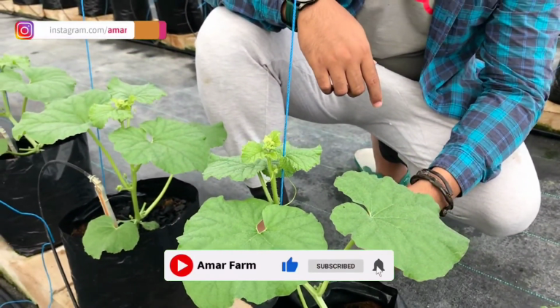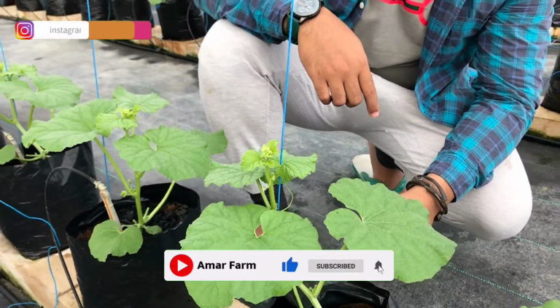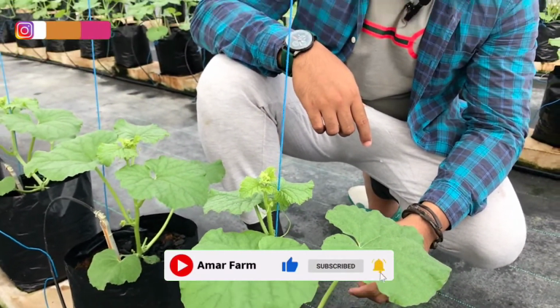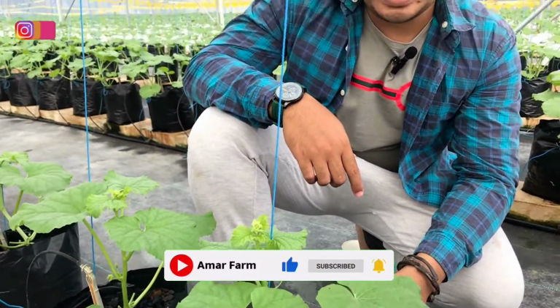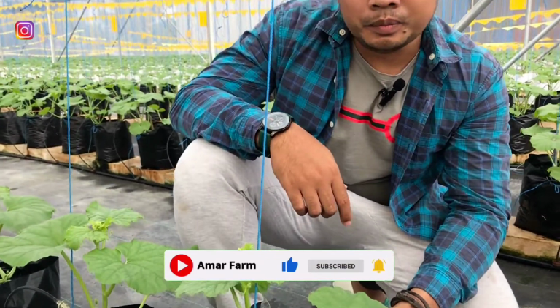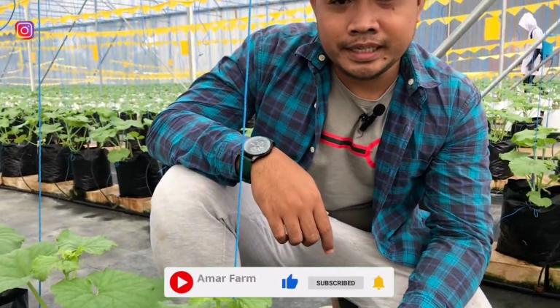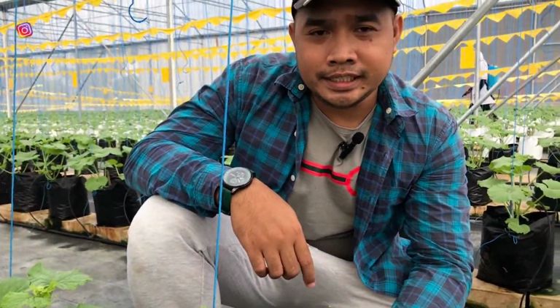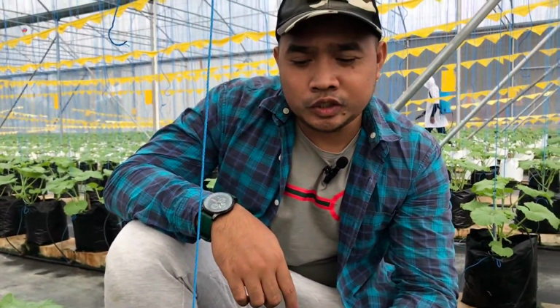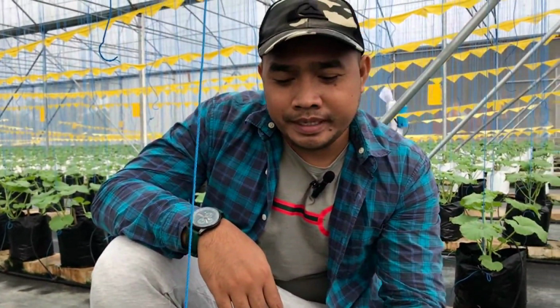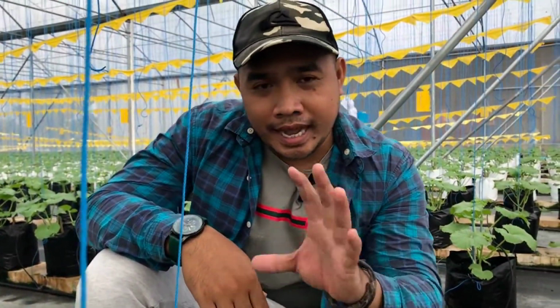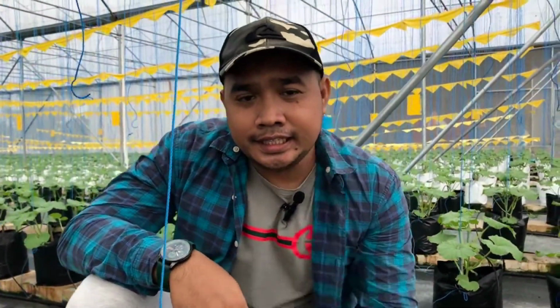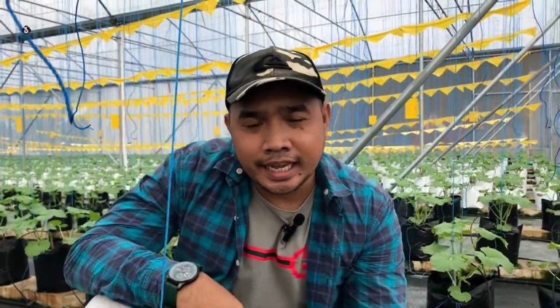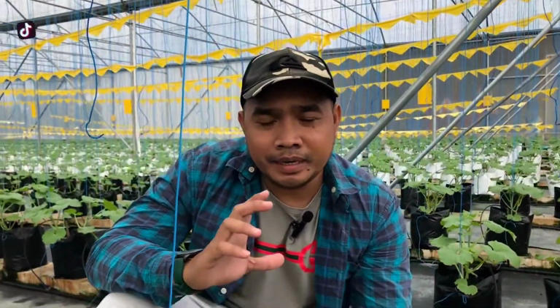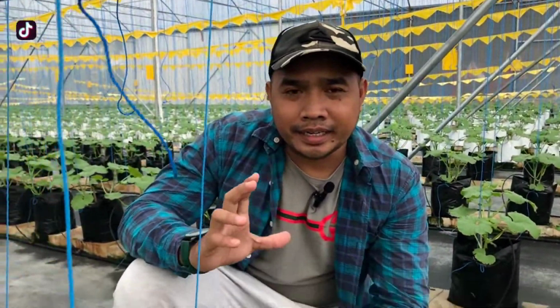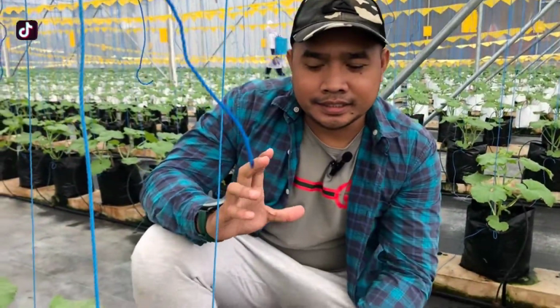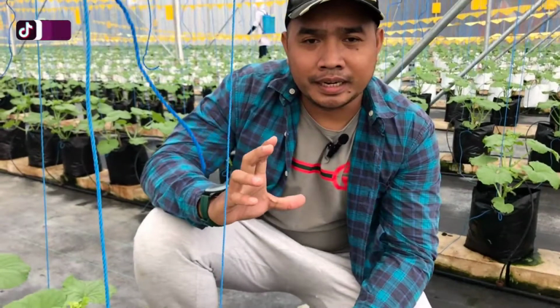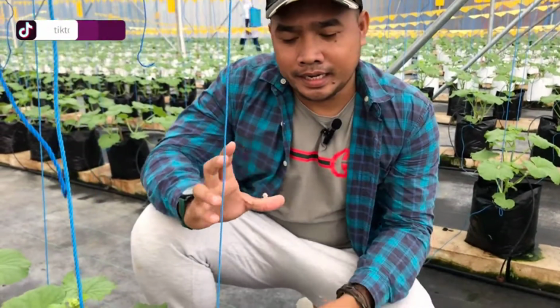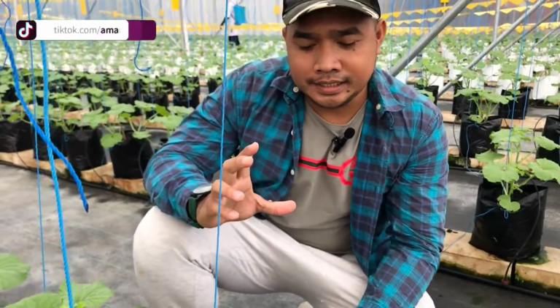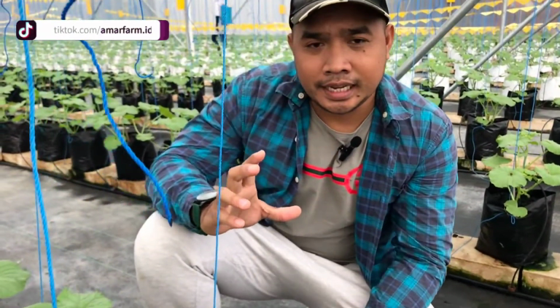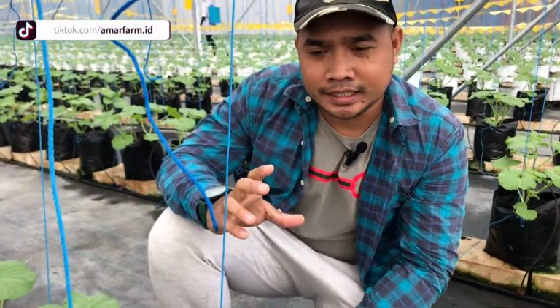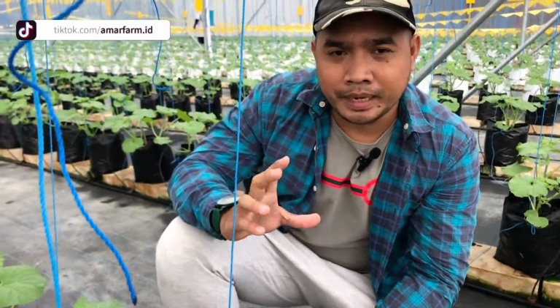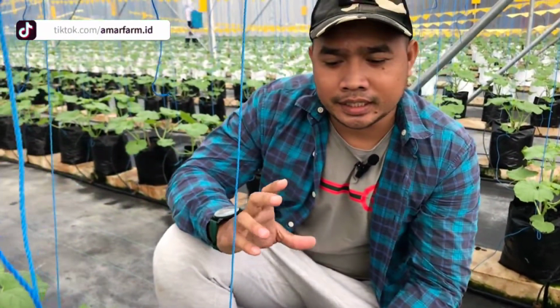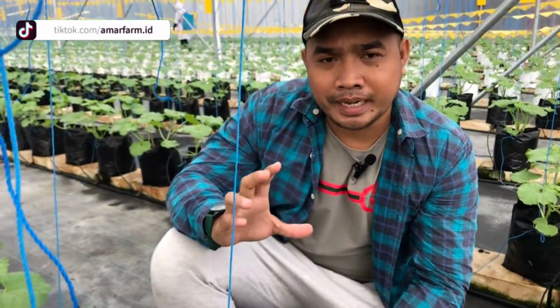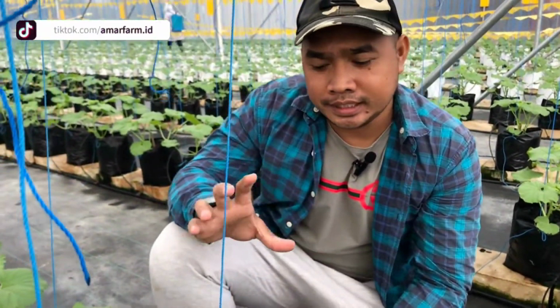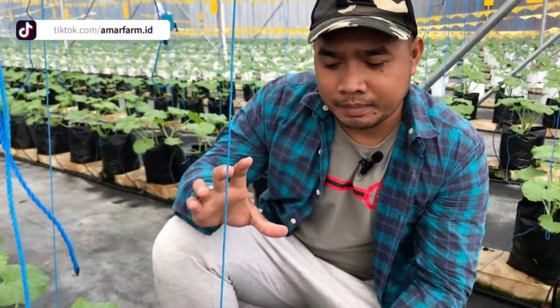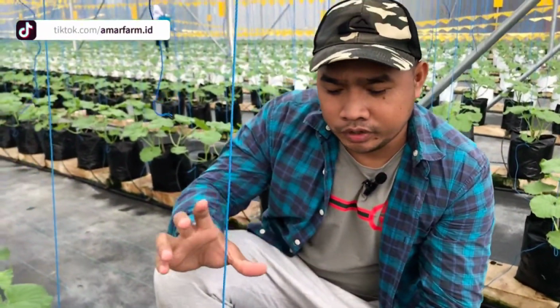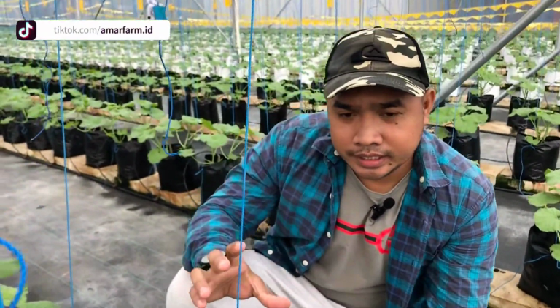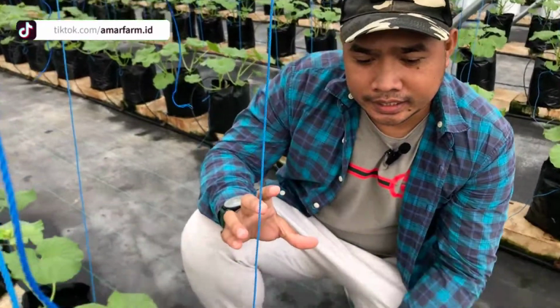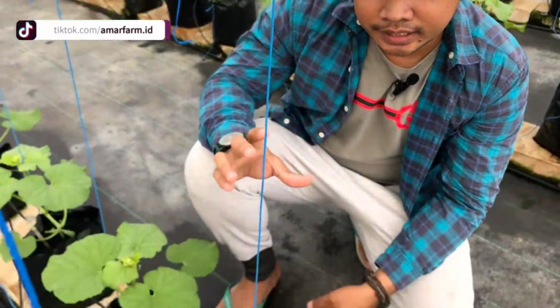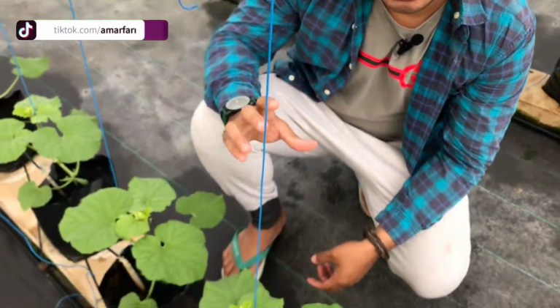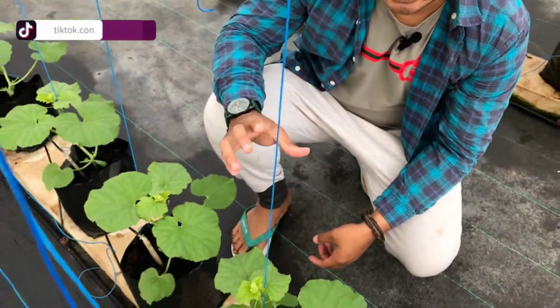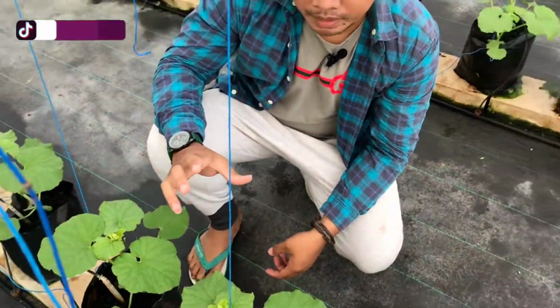Sahabat Amarfarm dimanapun berada, berjumpa kembali di channel Youtube kami. Hari ini saya akan mengabarkan tentang perkembangan di hari ke-14 atau 14 HST tanaman melon yang kita tanam di Greenhouse Amarfarm.